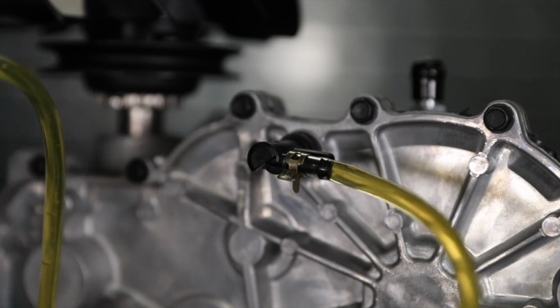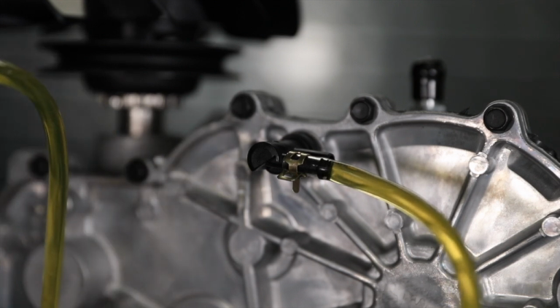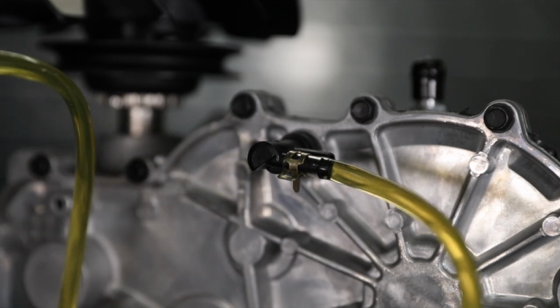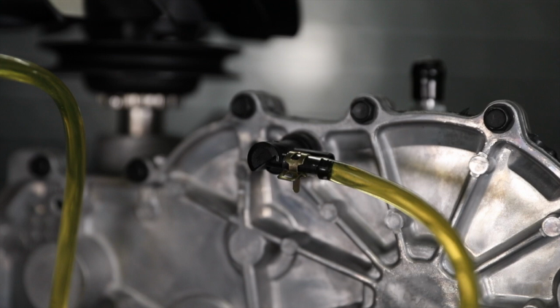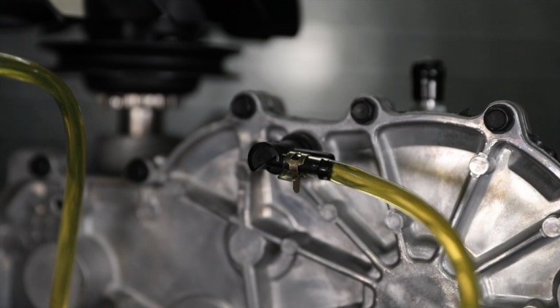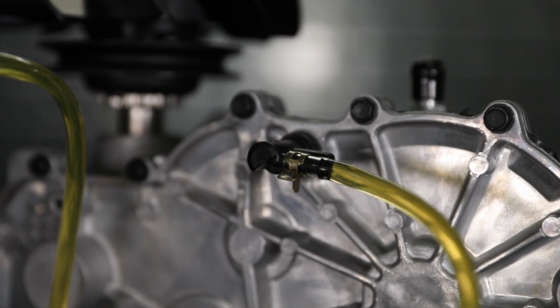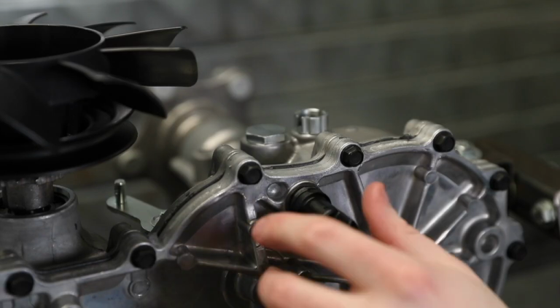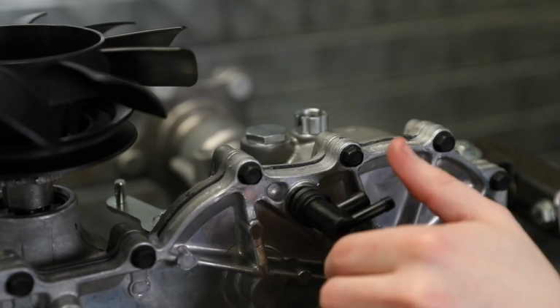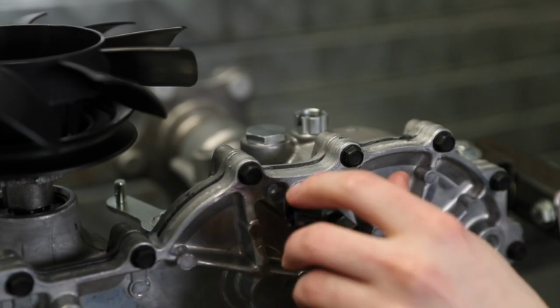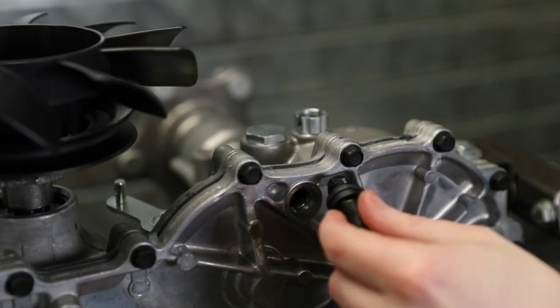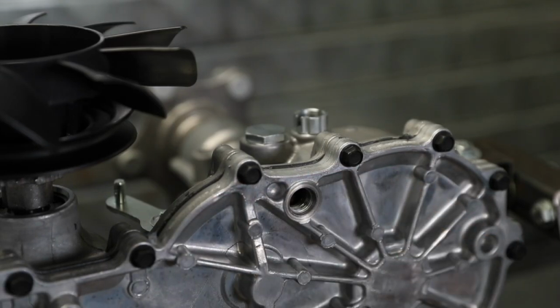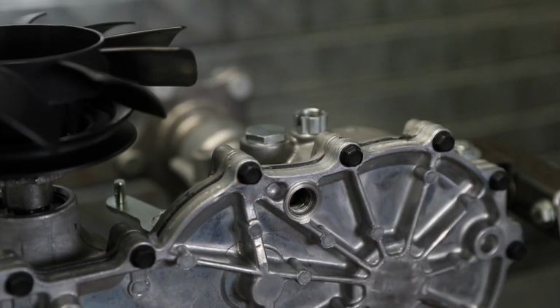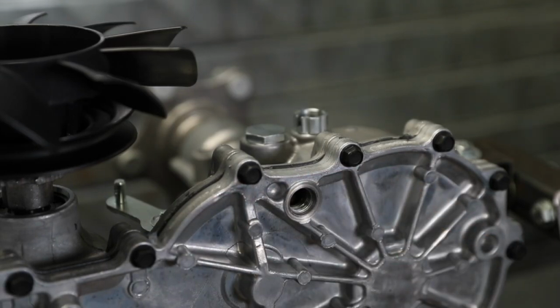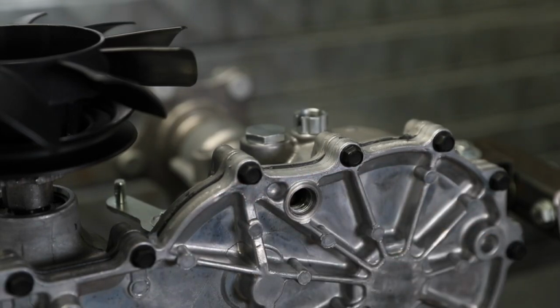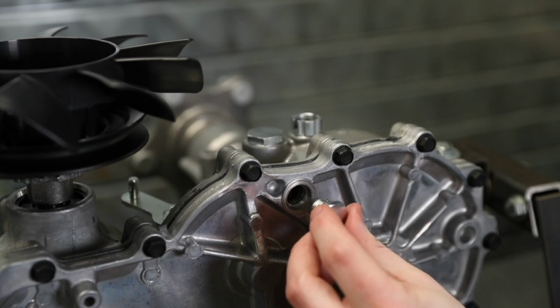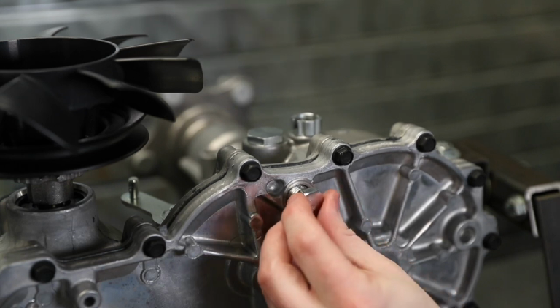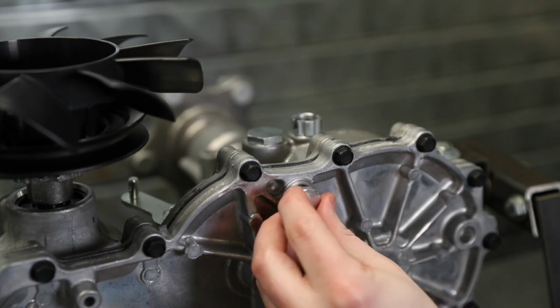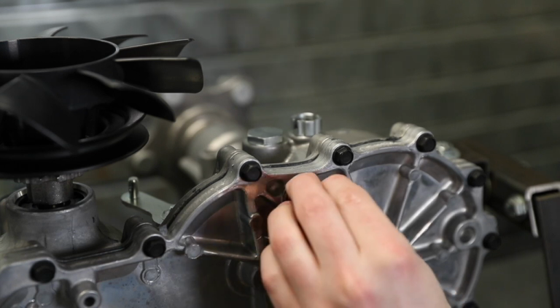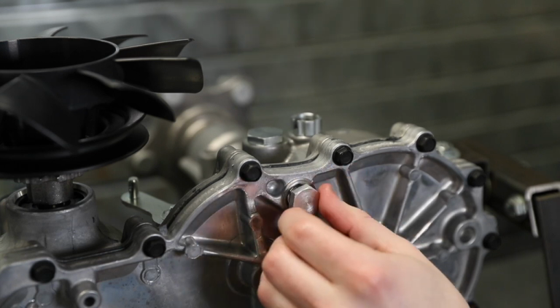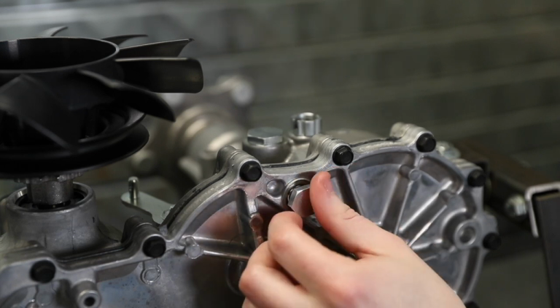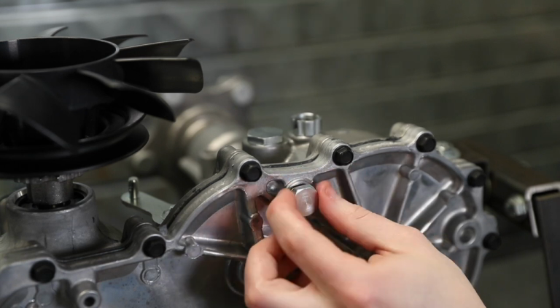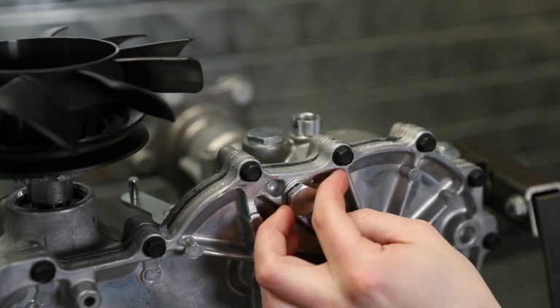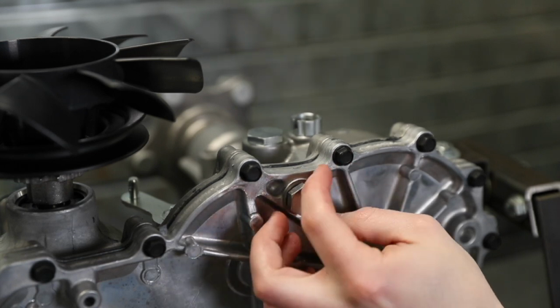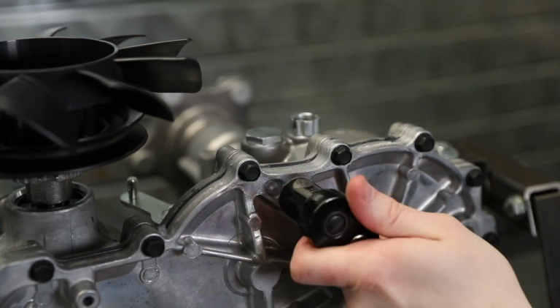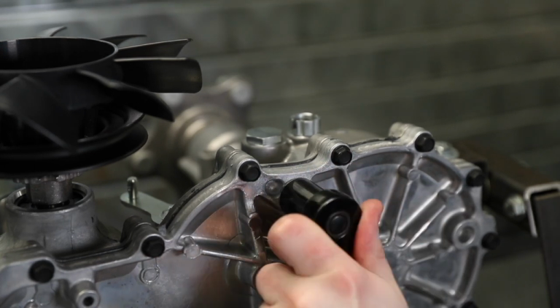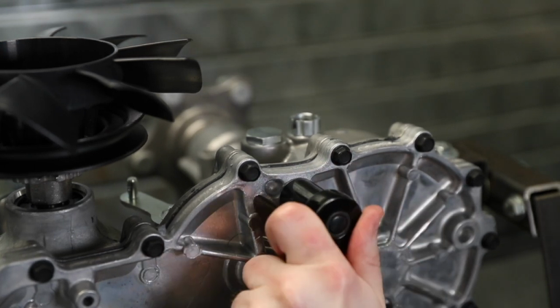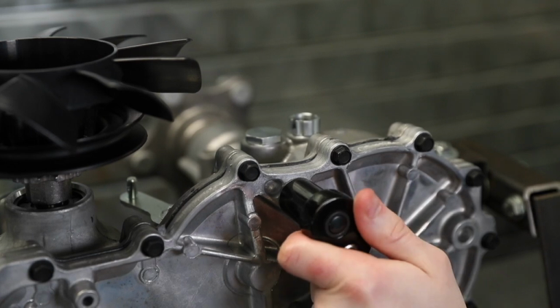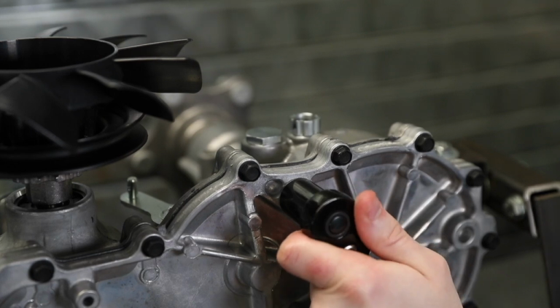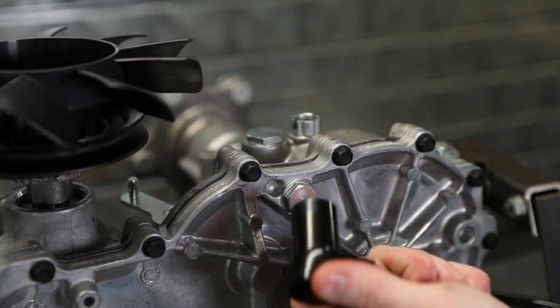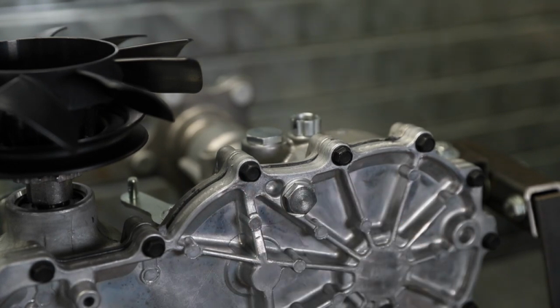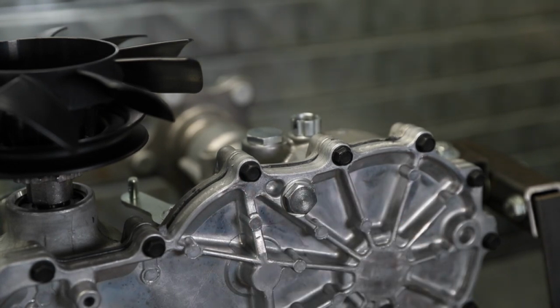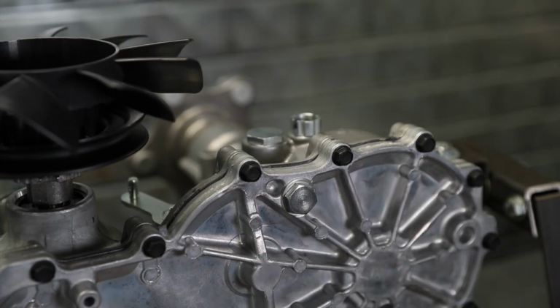Any time a transaxle has been opened for maintenance or the oil has been changed, it is important to purge the air from the system. For details on the purge procedure and for more information, refer to the service and repair manual for your HydraGear product.